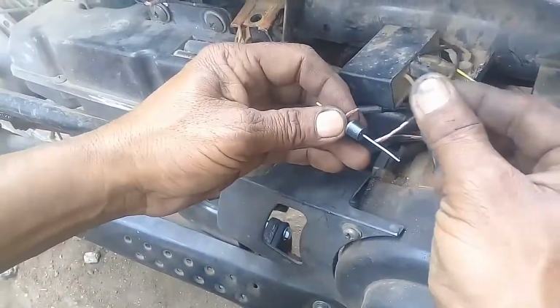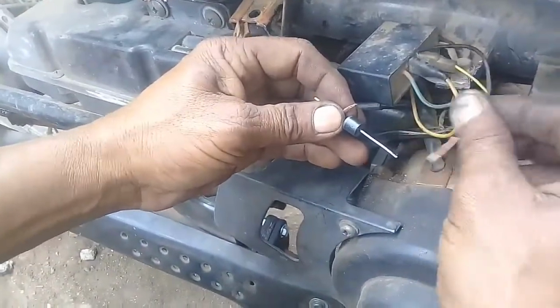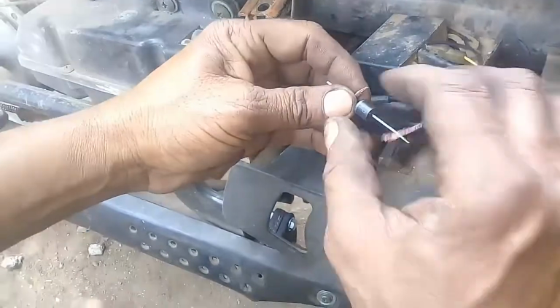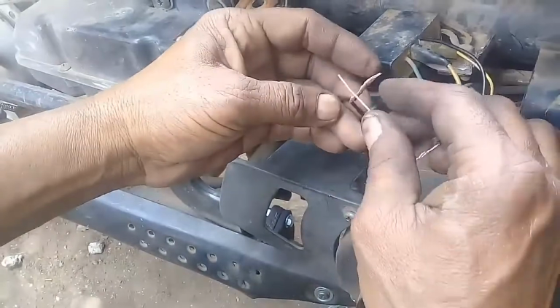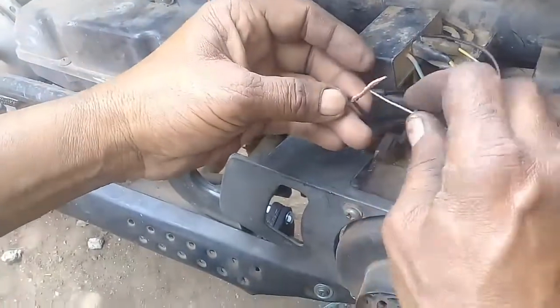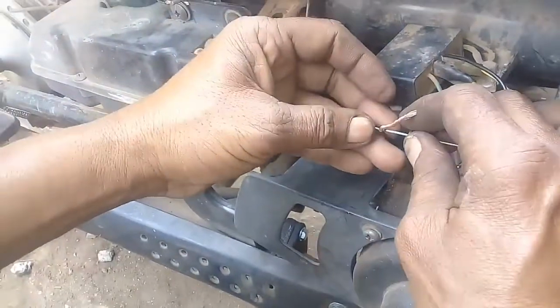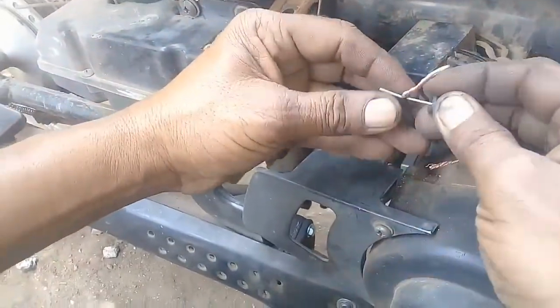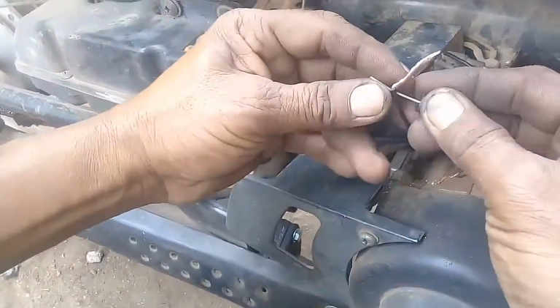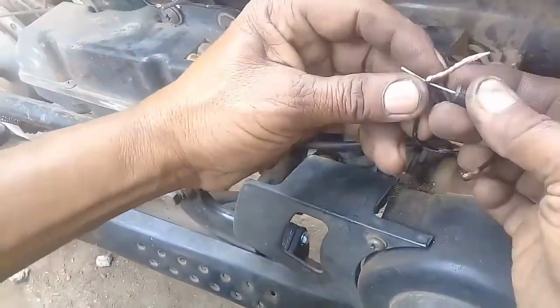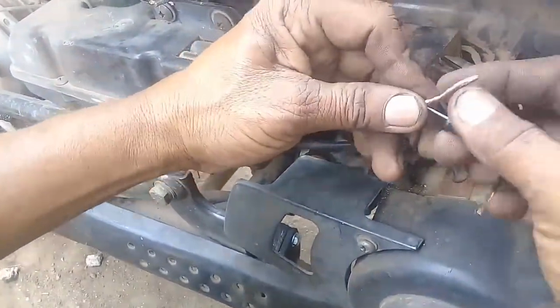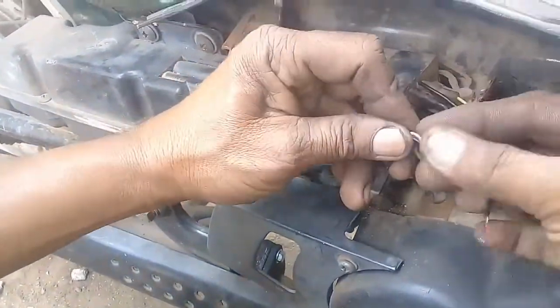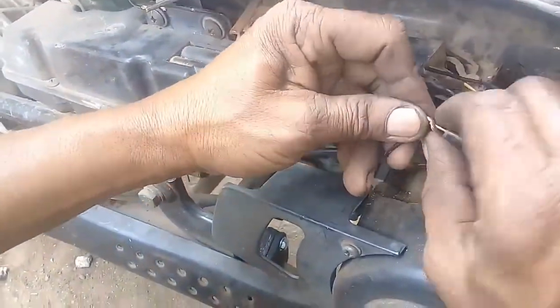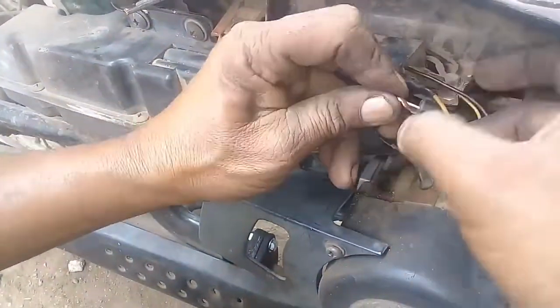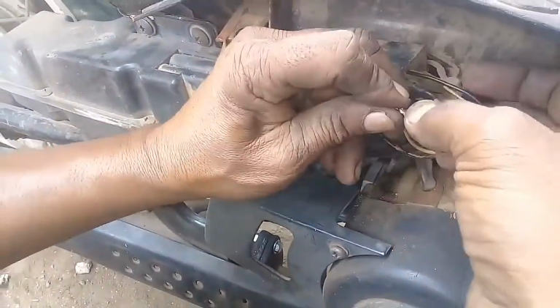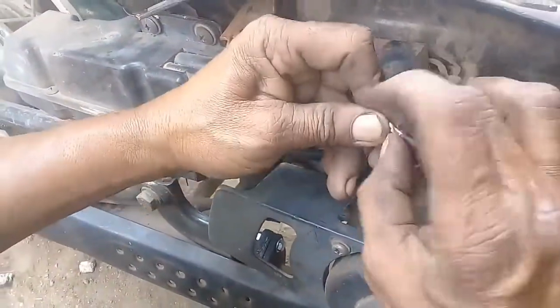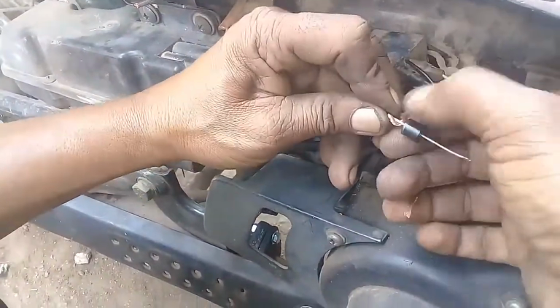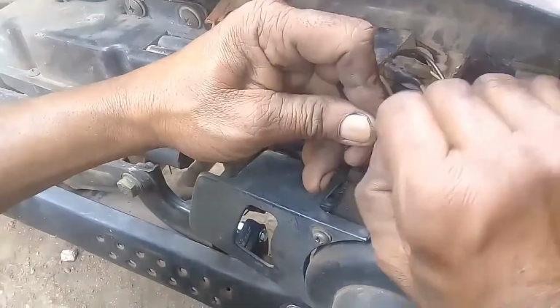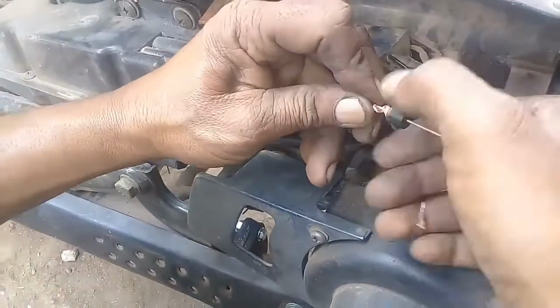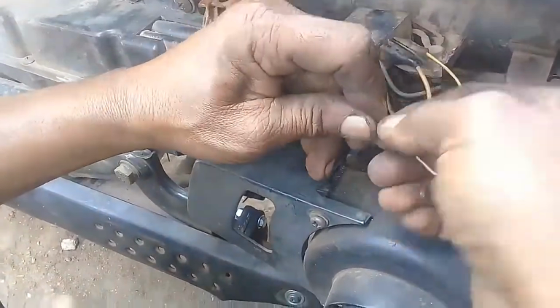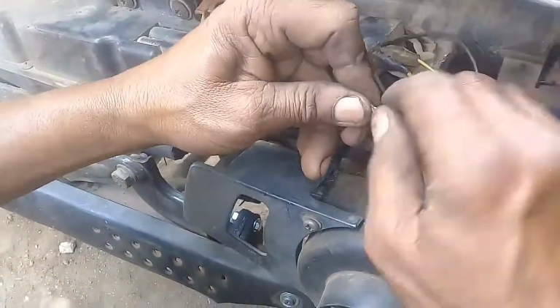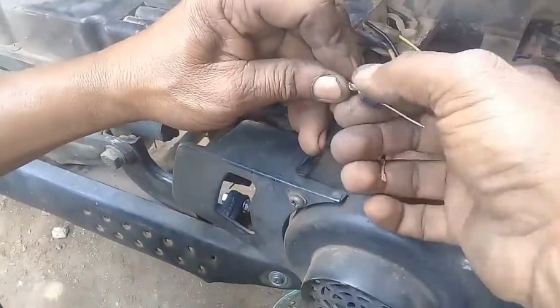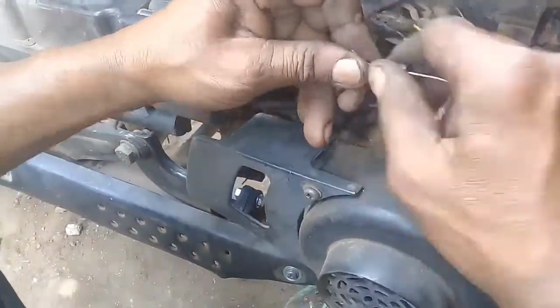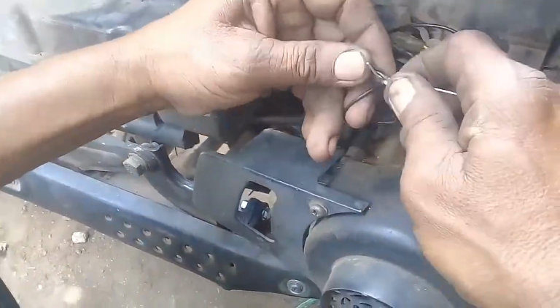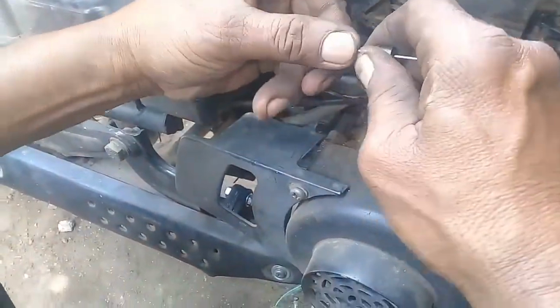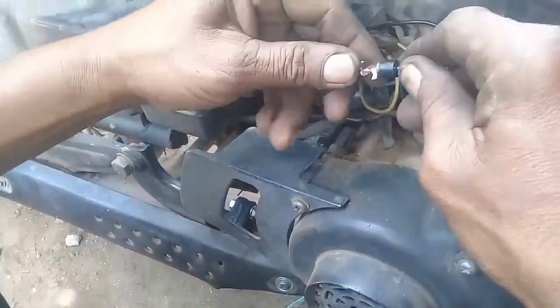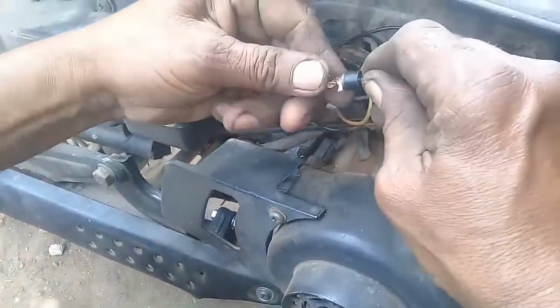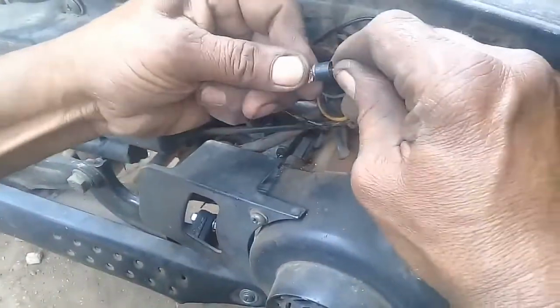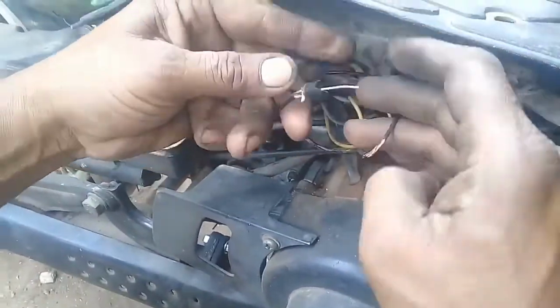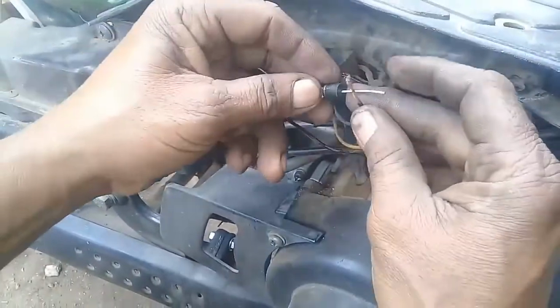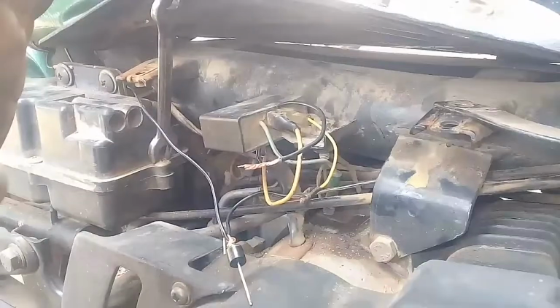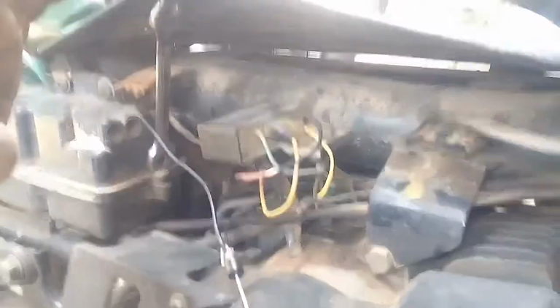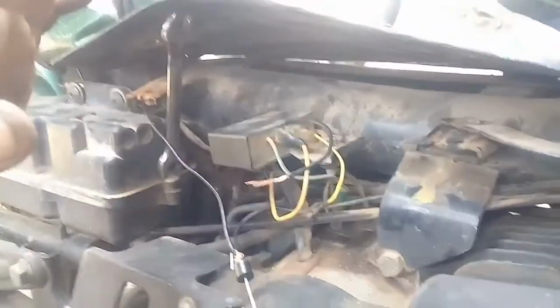Now we have another line. We will turn it back.